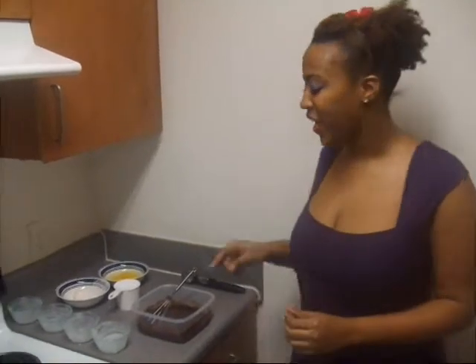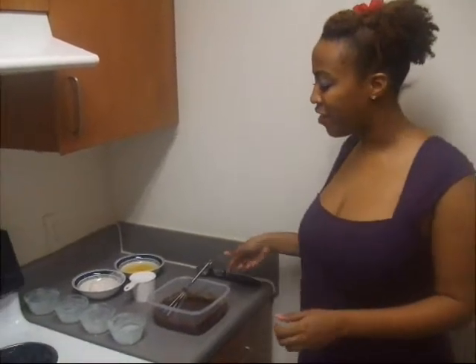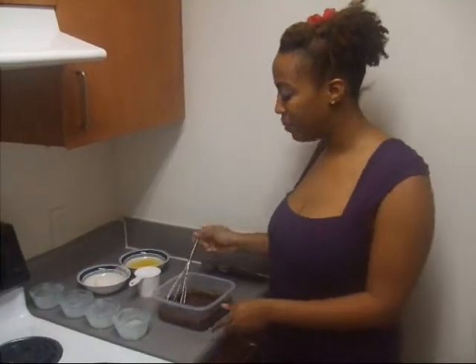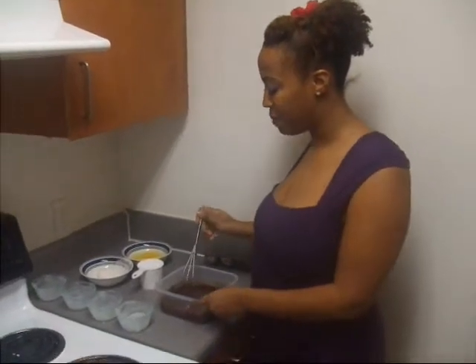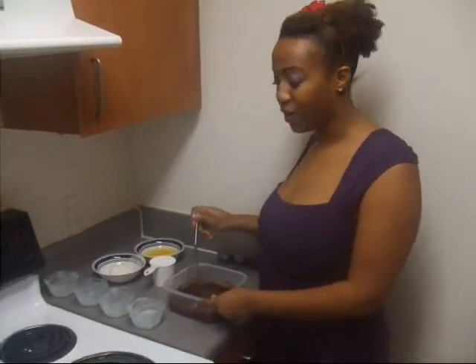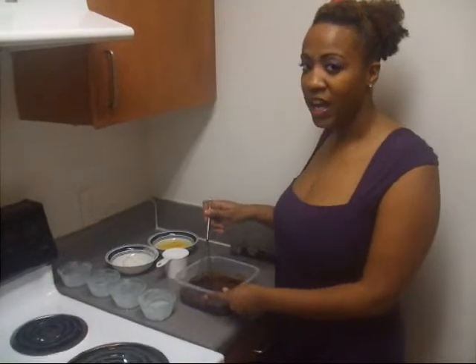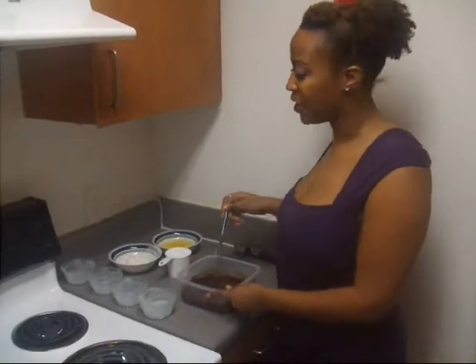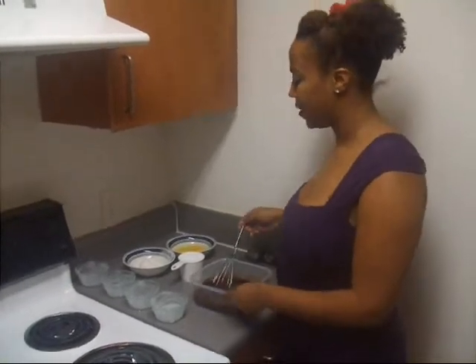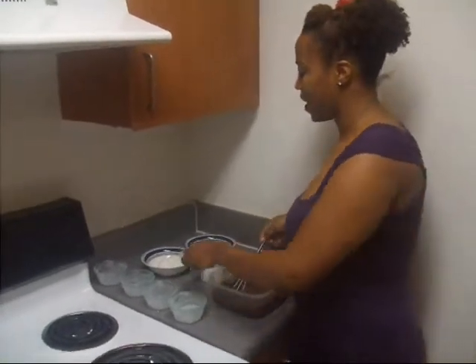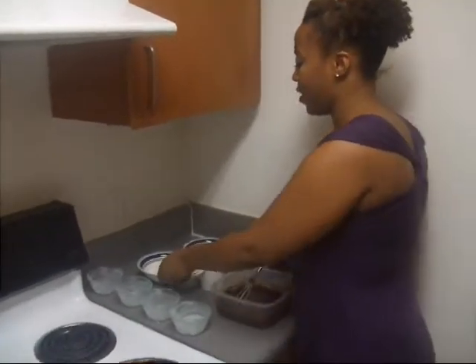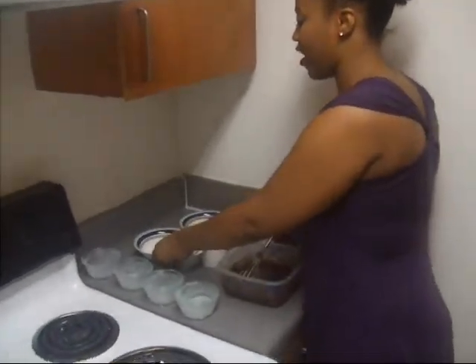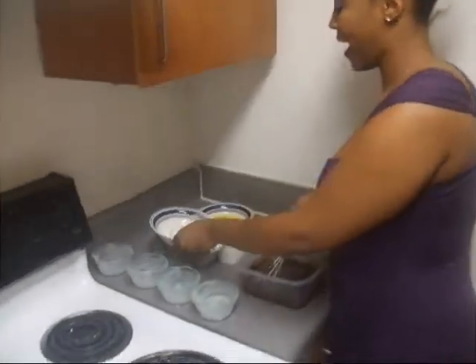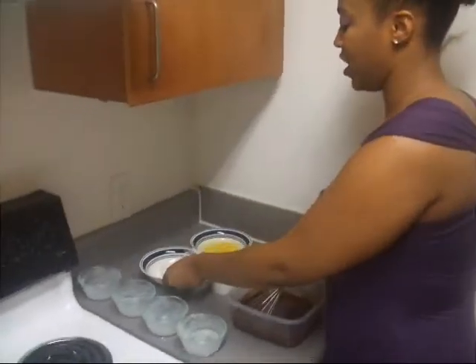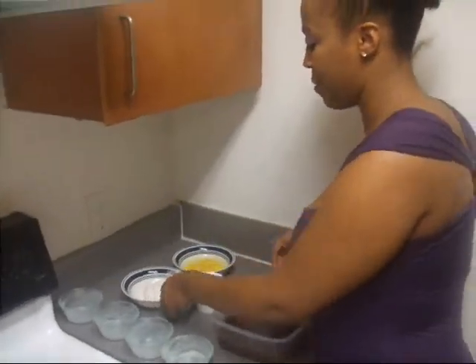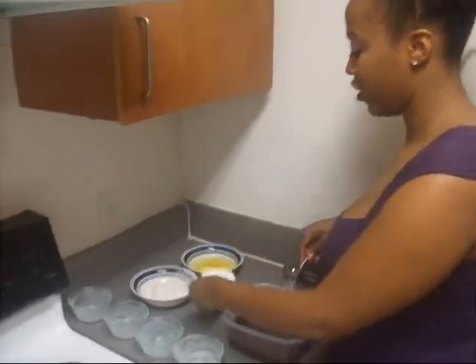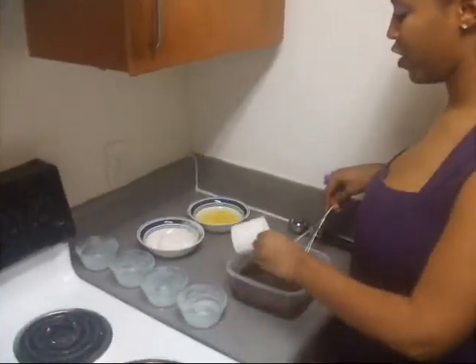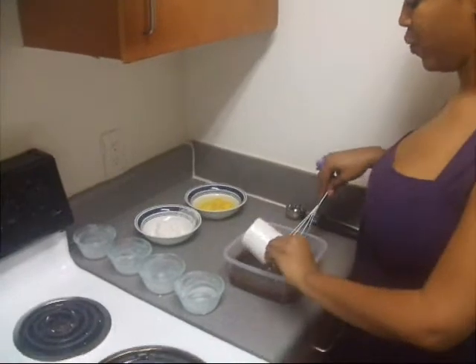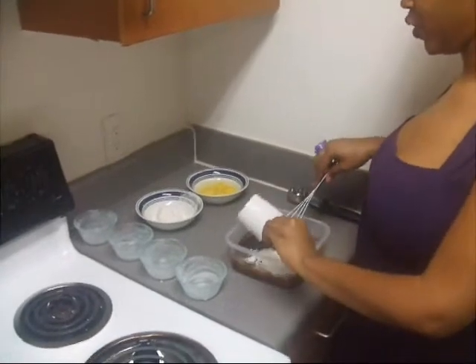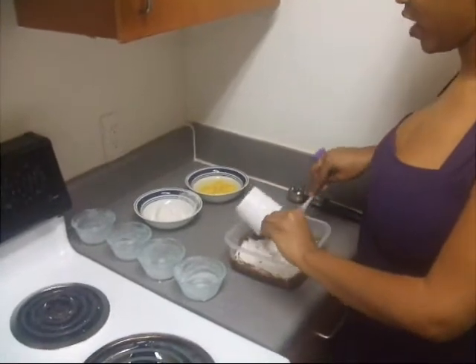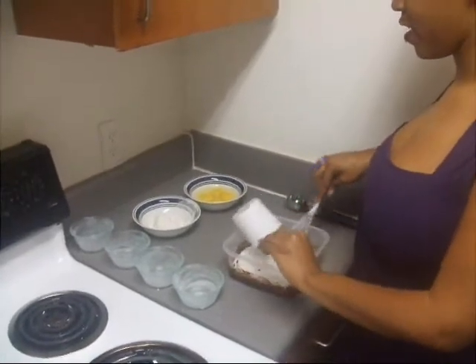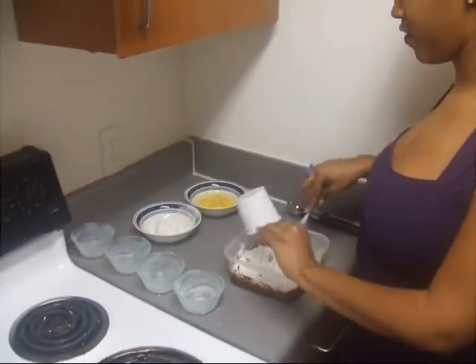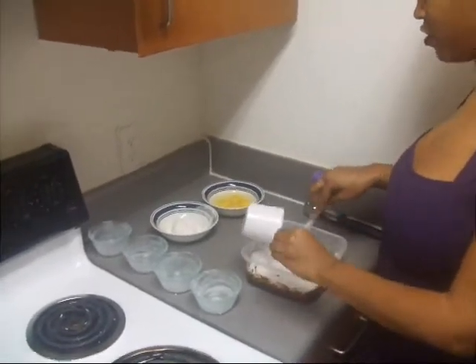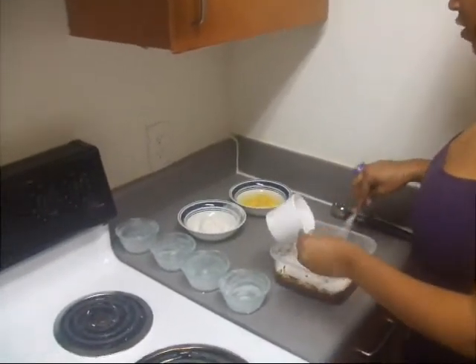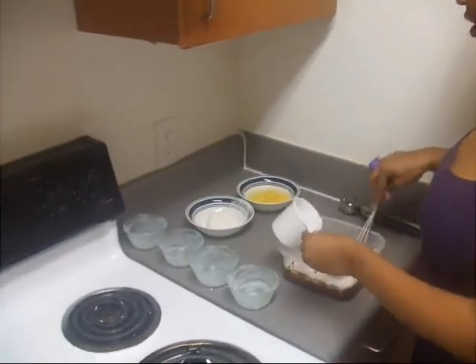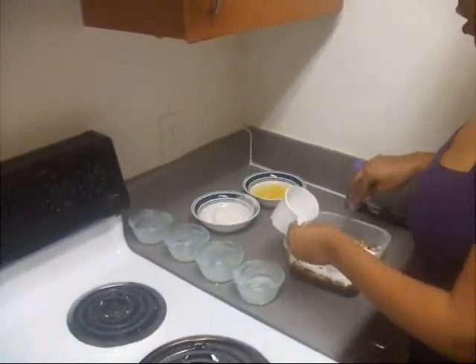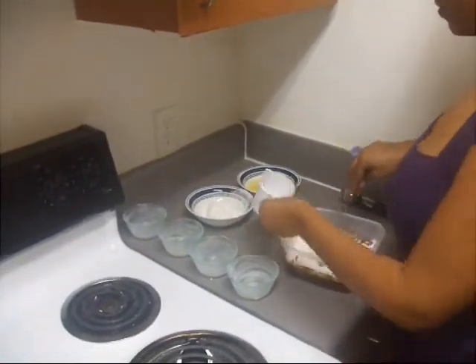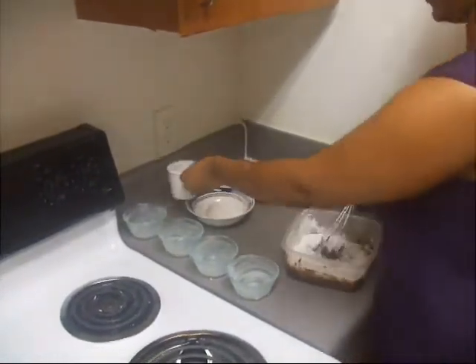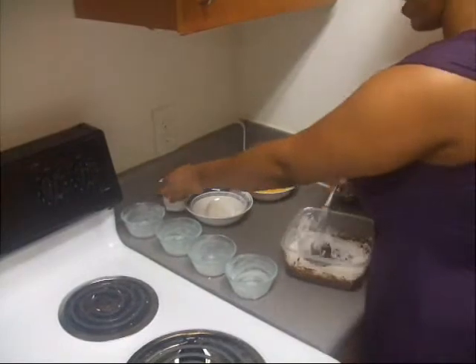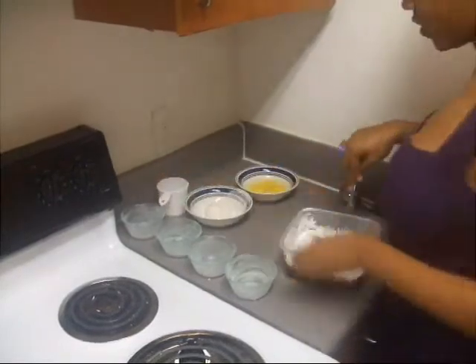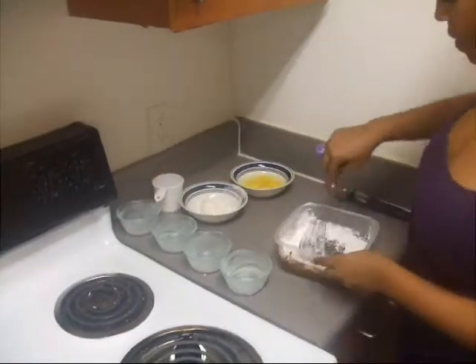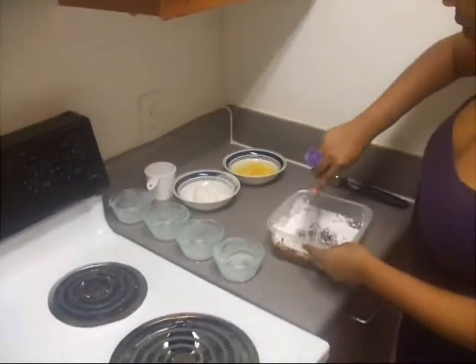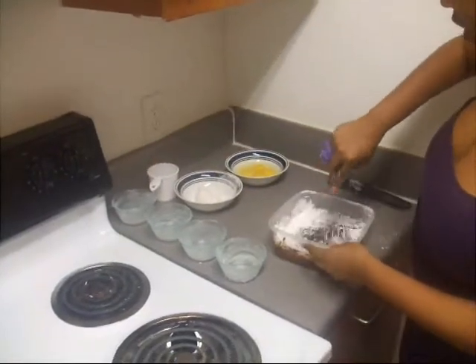I've already melted my butter and my chocolate. I'm going to start off by adding in my sugar, which is one cup of confectioner's sugar. You just want to whisk it around and make sure you mix it well.